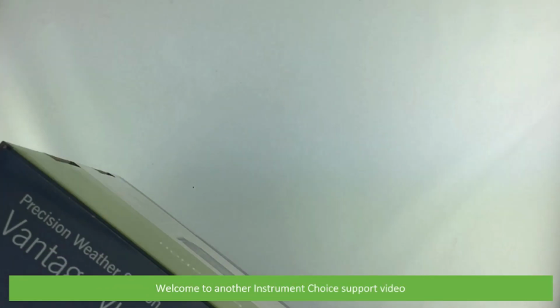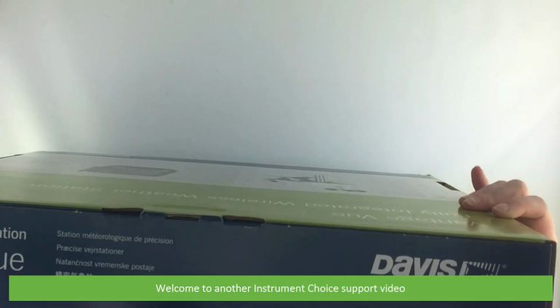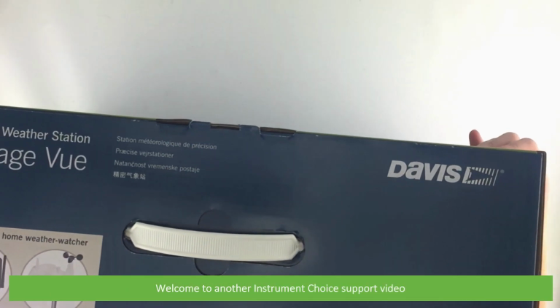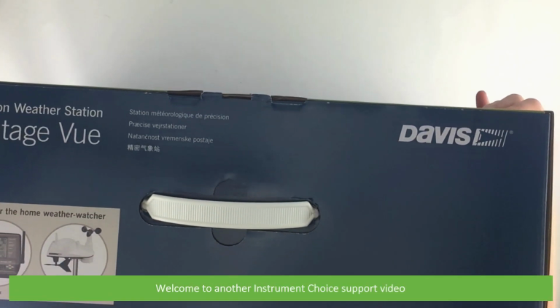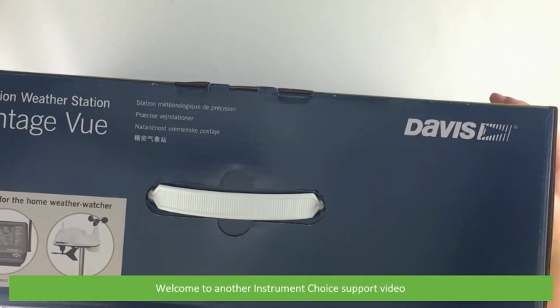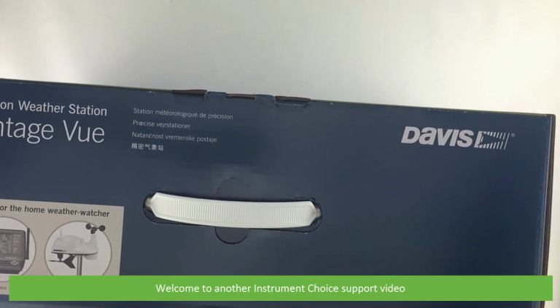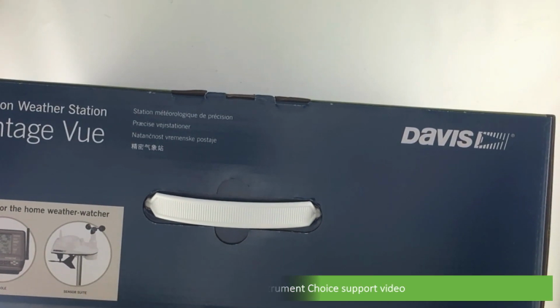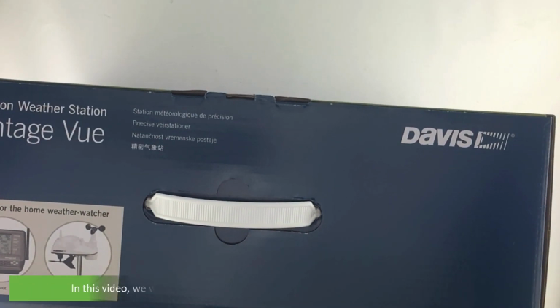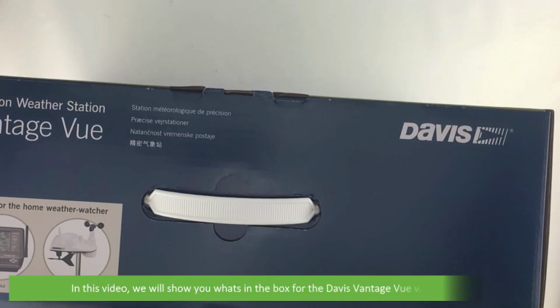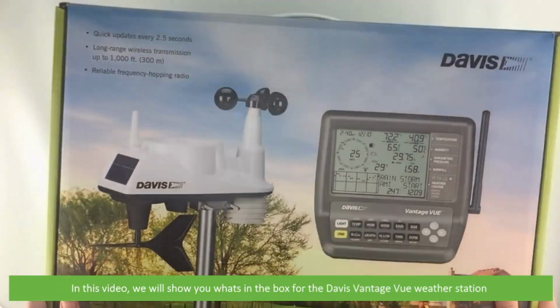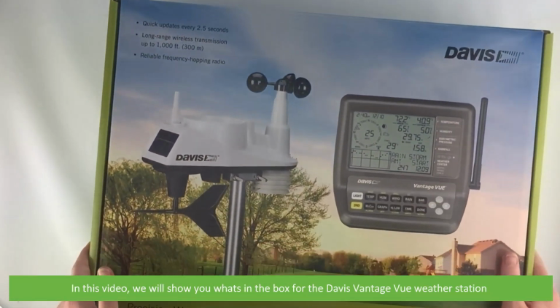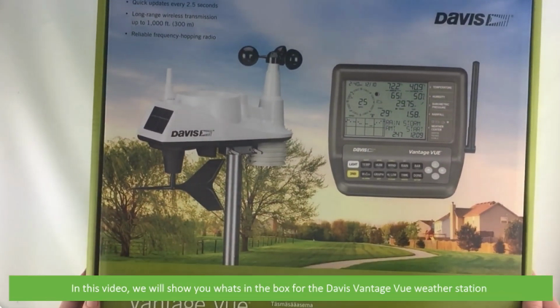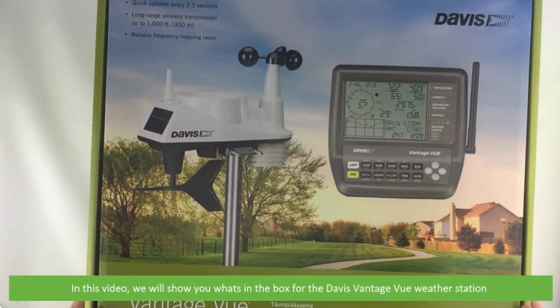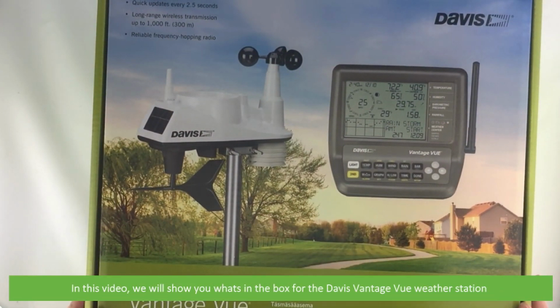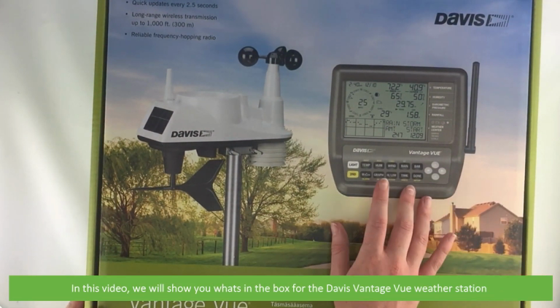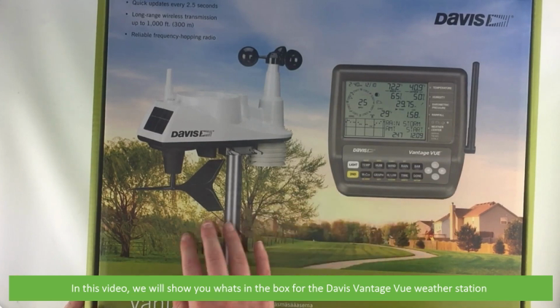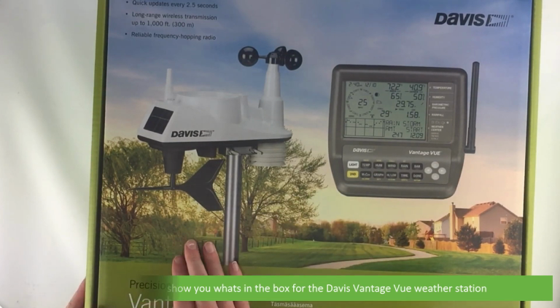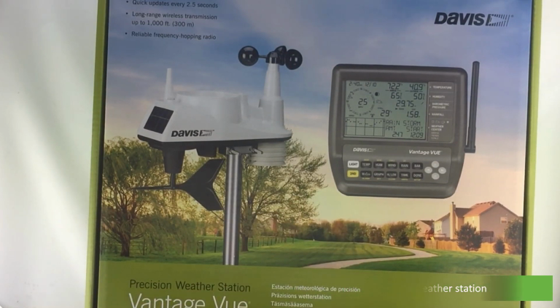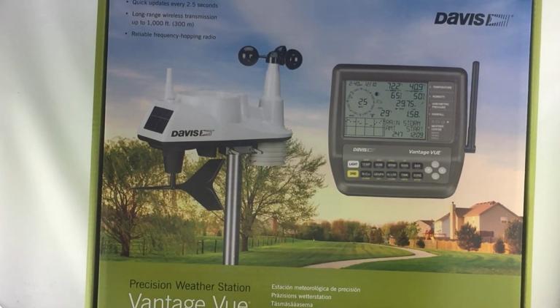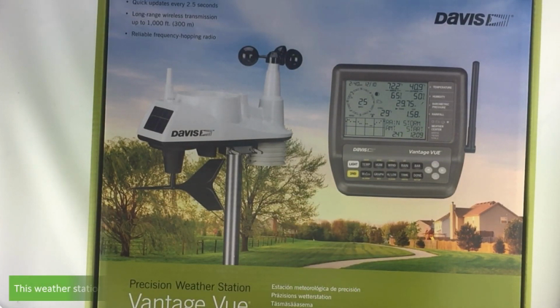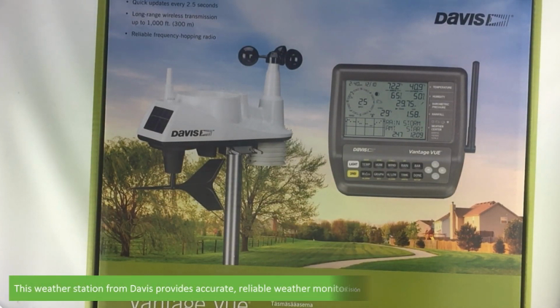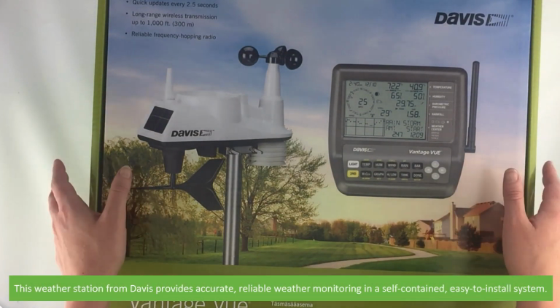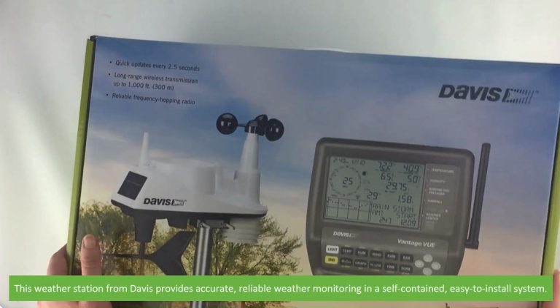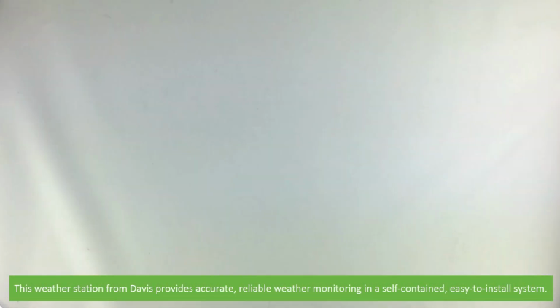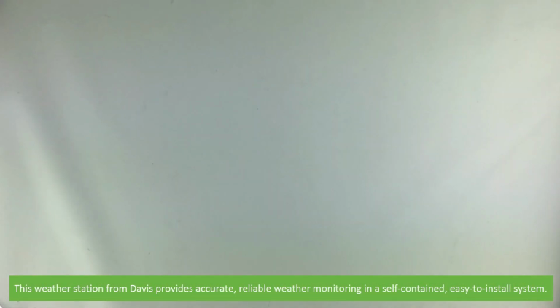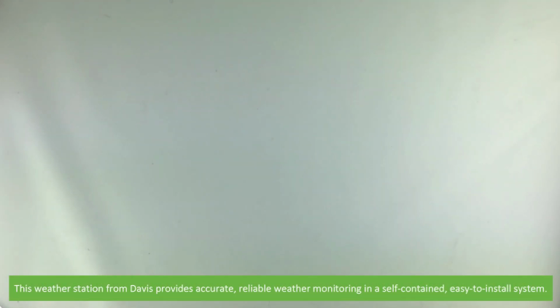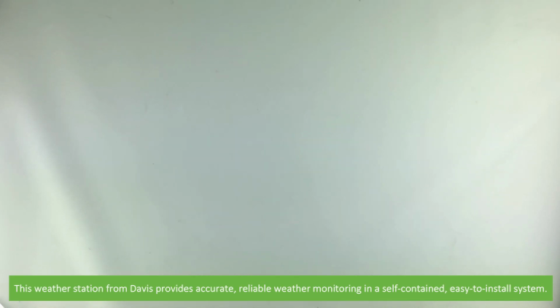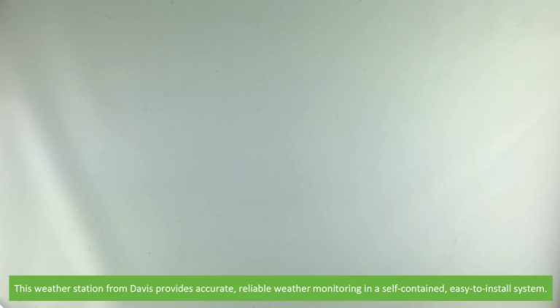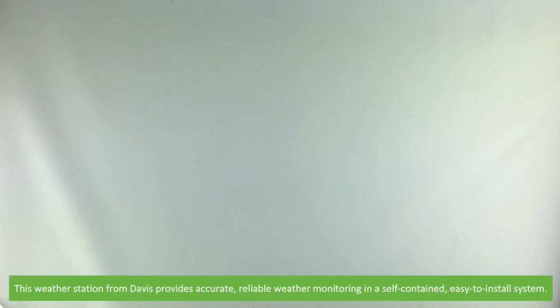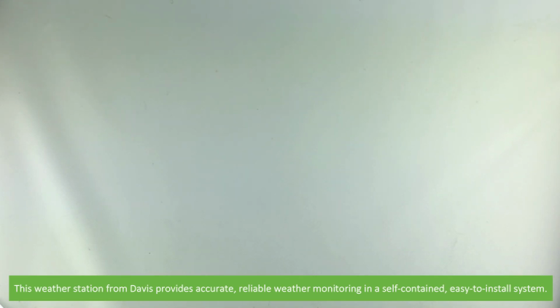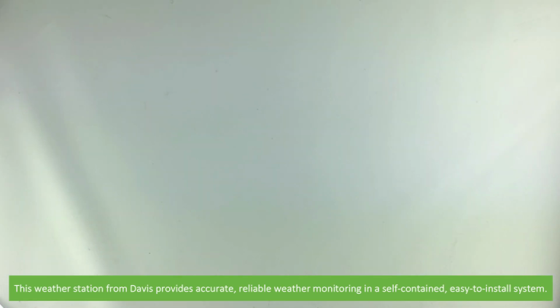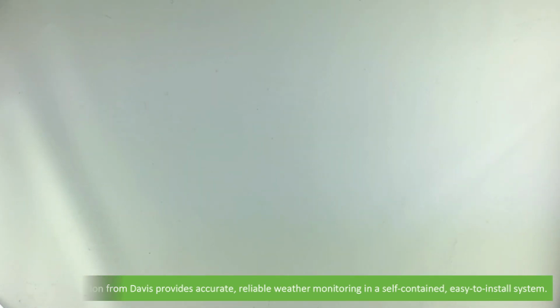Hi and welcome to another Instrument Choice support video. In this video we'll show you what's in the box for the Davis Vantage View weather station. This weather station from Davis provides accurate, reliable weather monitoring and a self-contained, easy to install system.